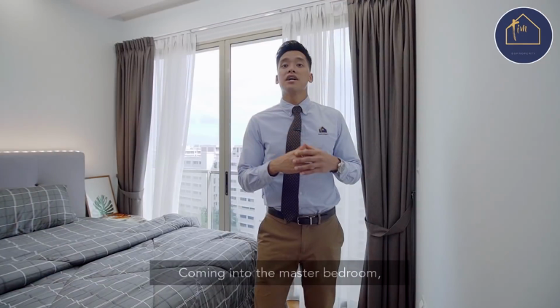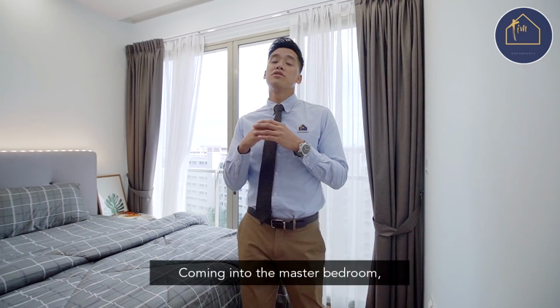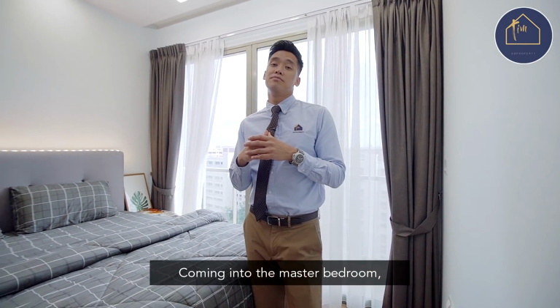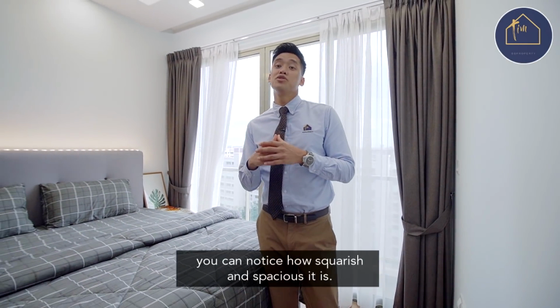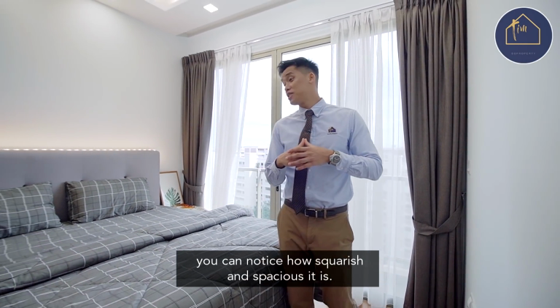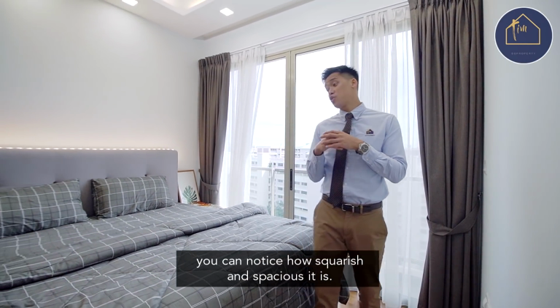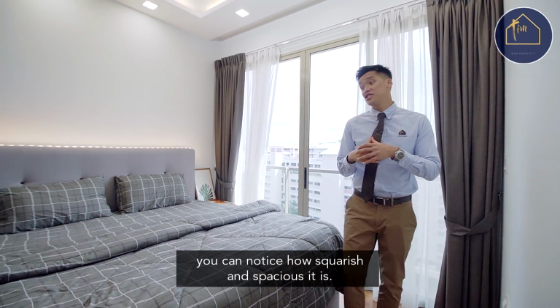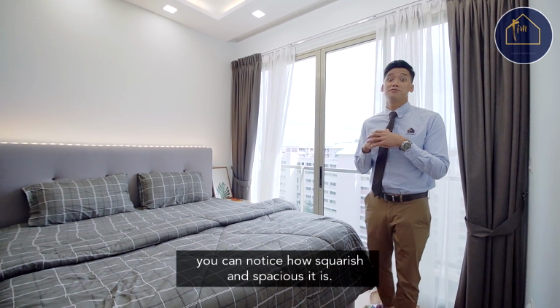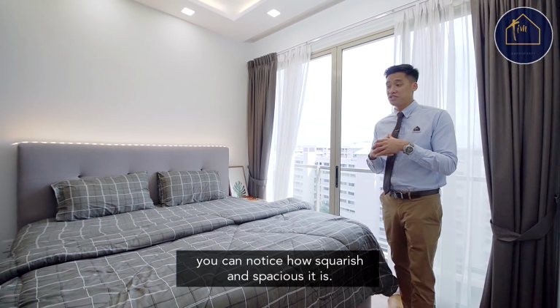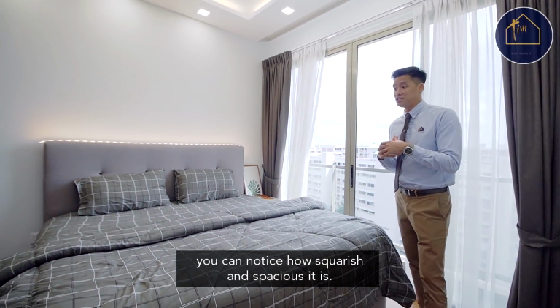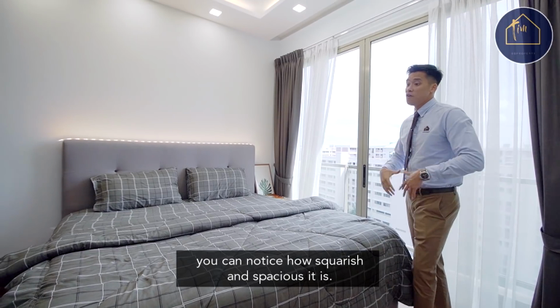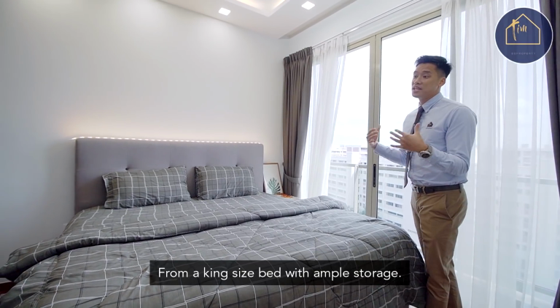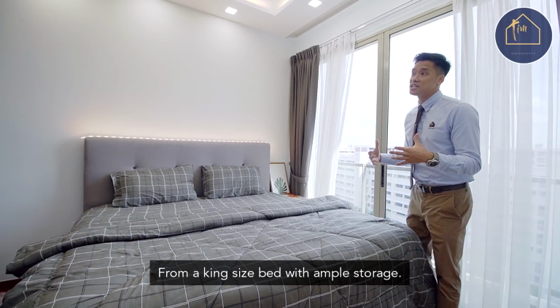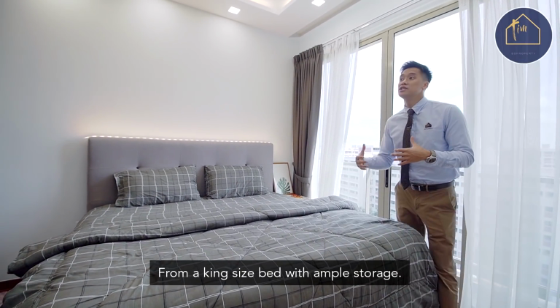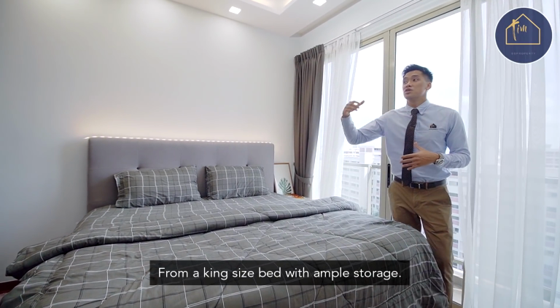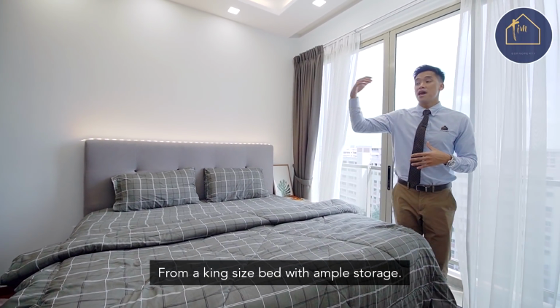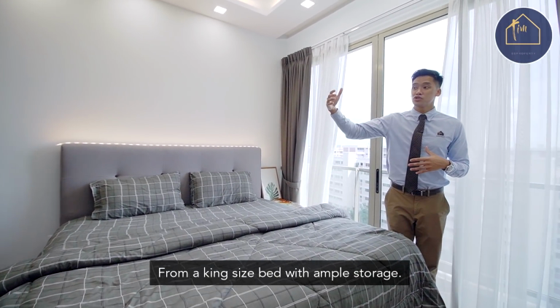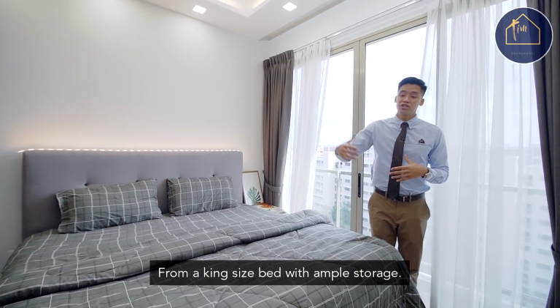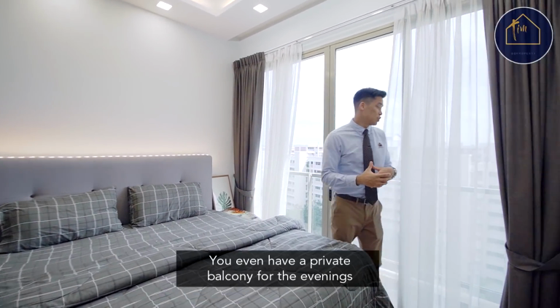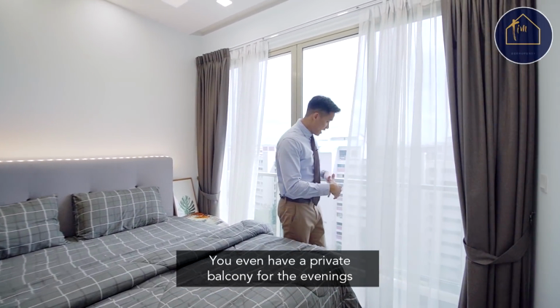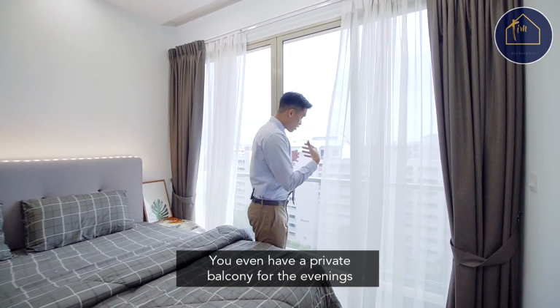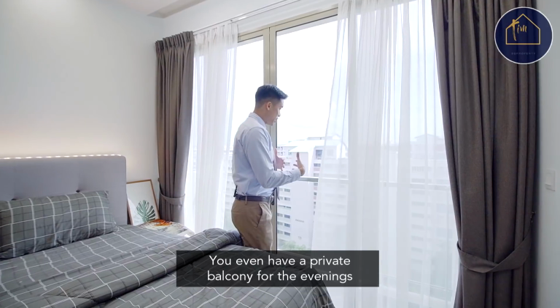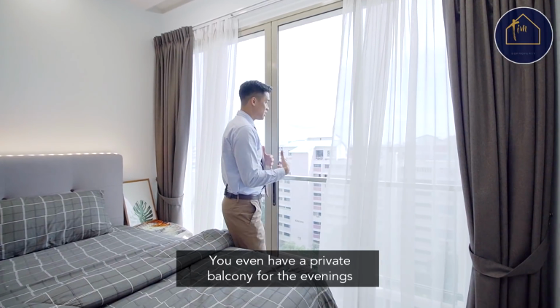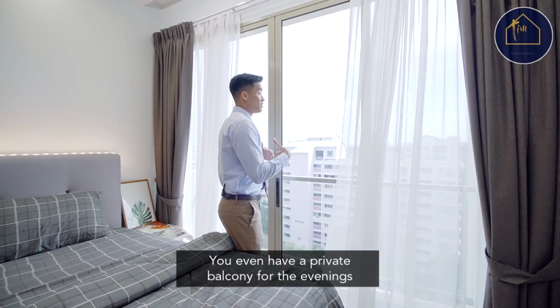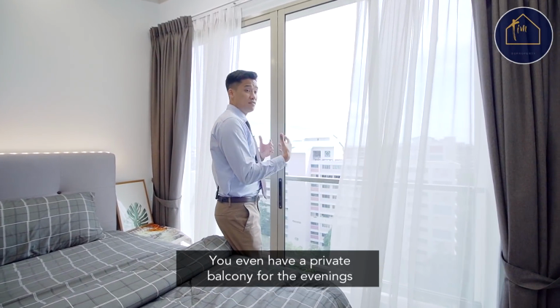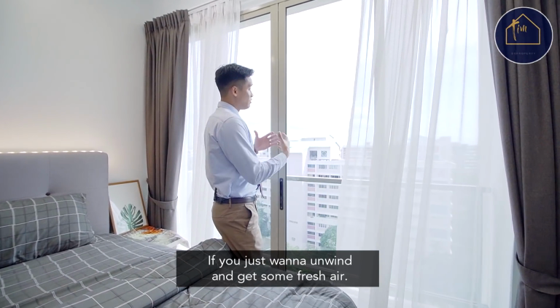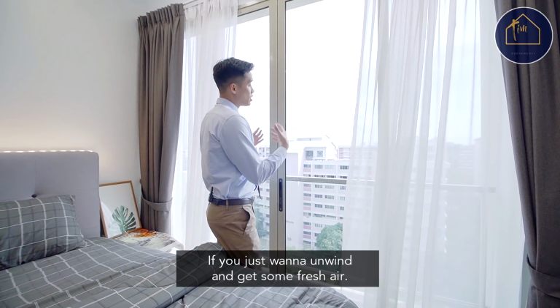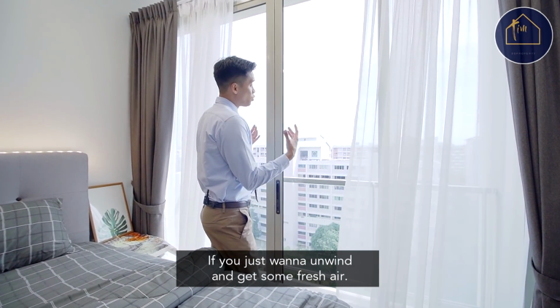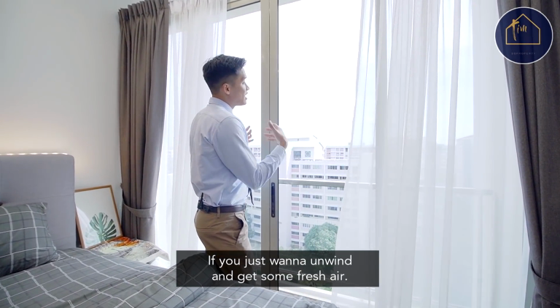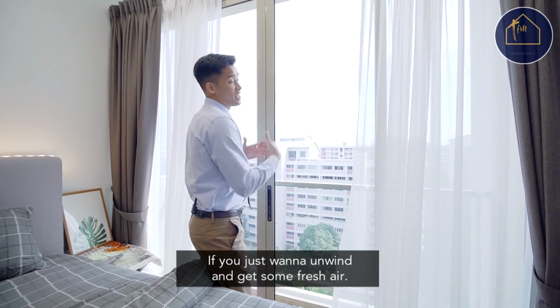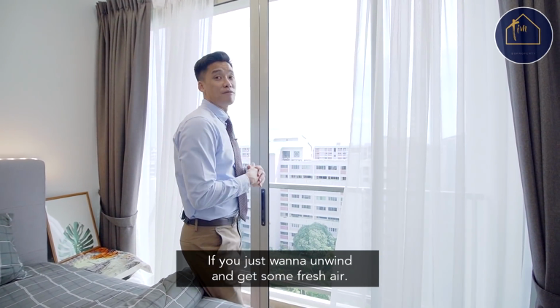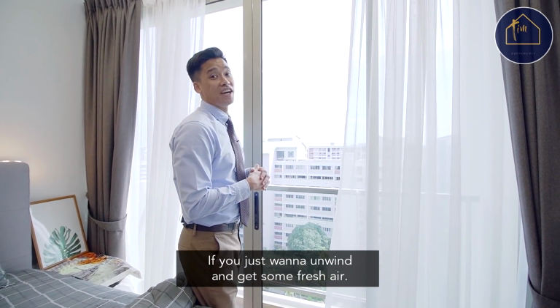Coming to the master bedroom, you can notice how squarish and spacious it is — from a king-size bed with ample storage. You even have a private balcony for the evenings if you just want to unwind and get some fresh air.